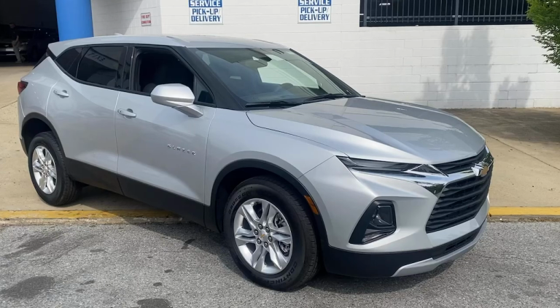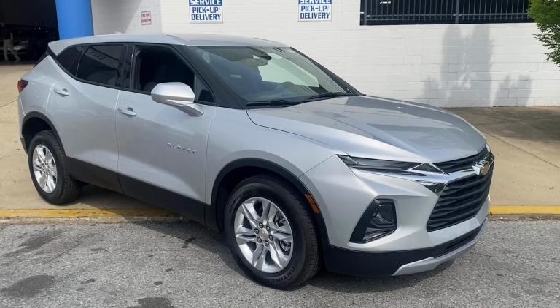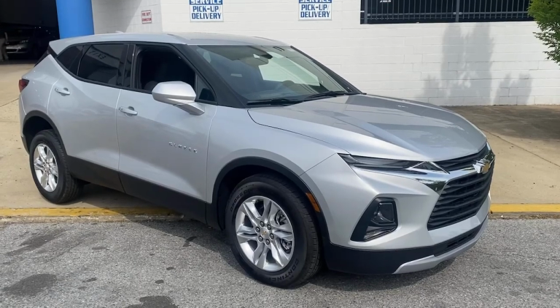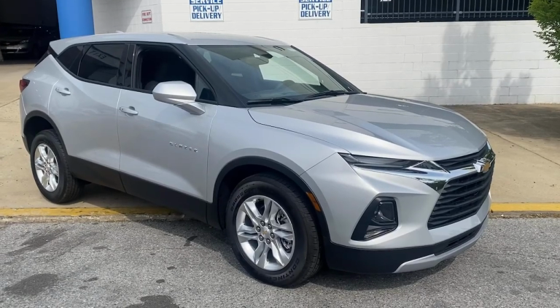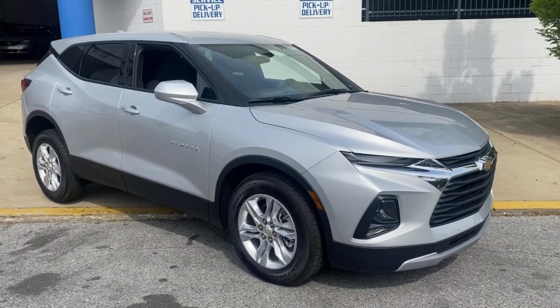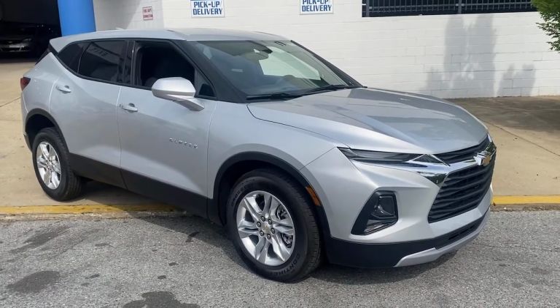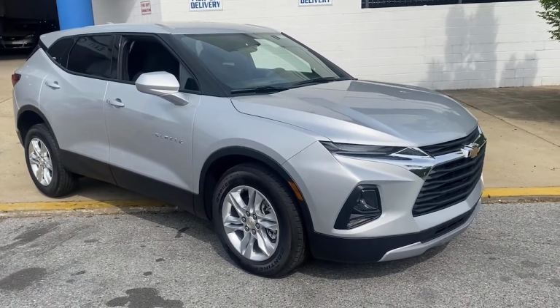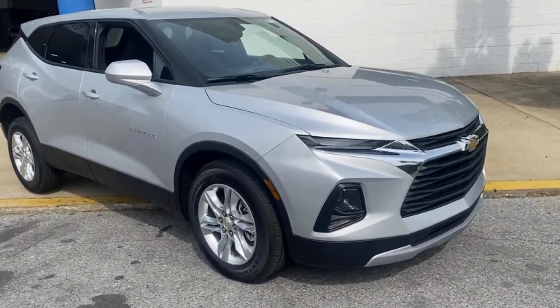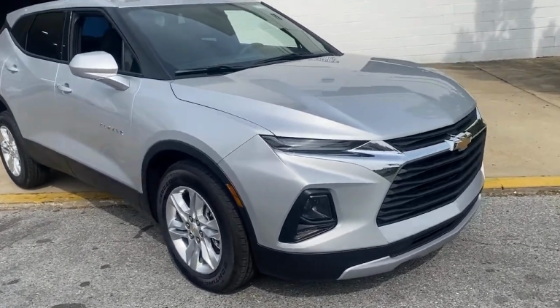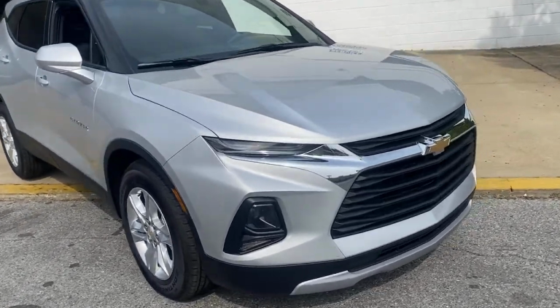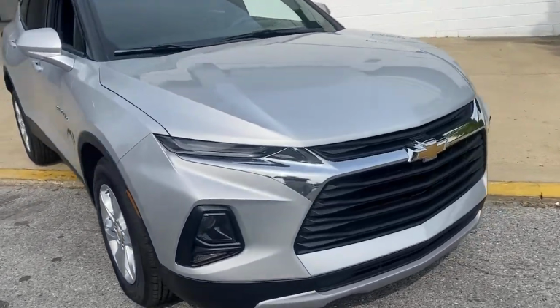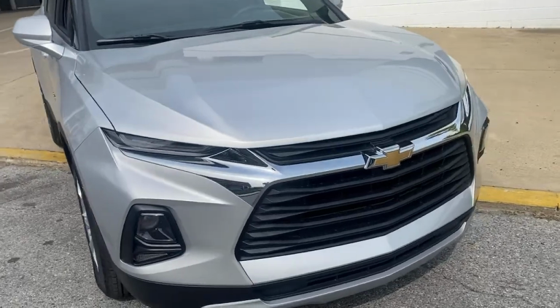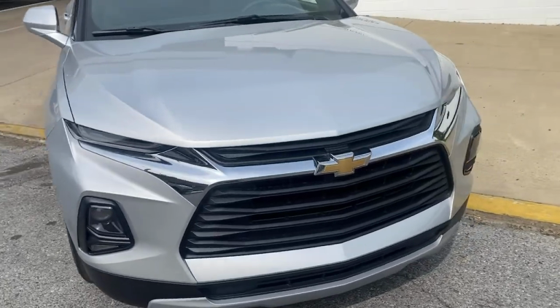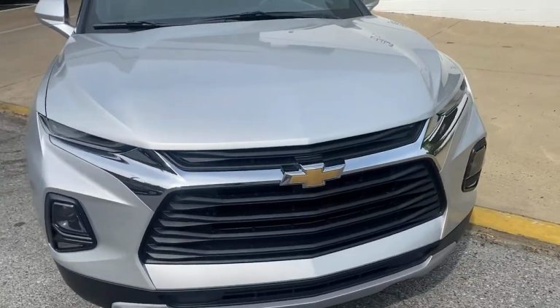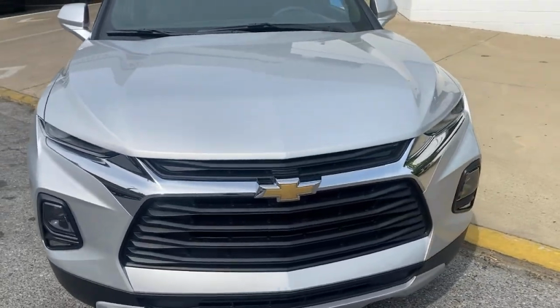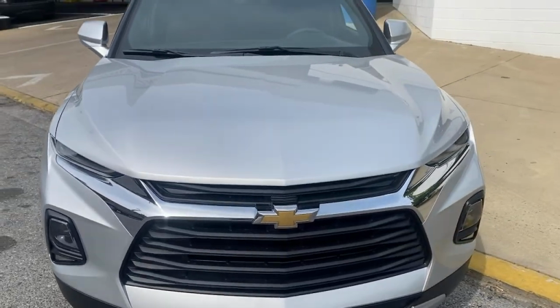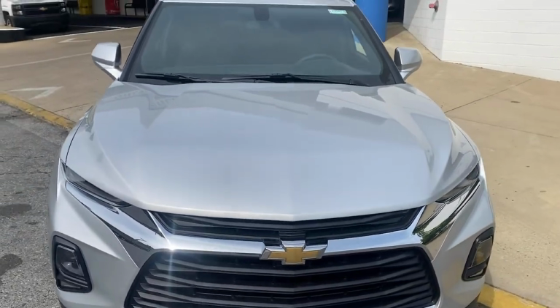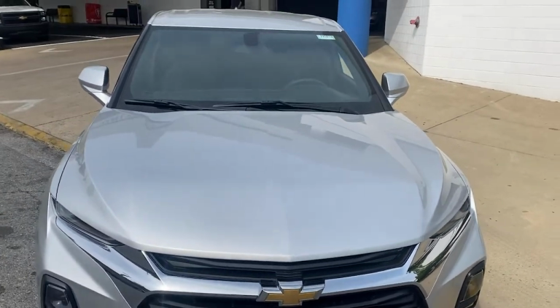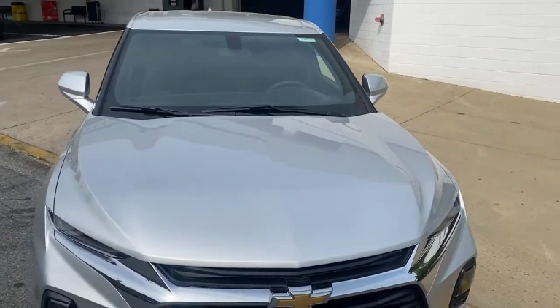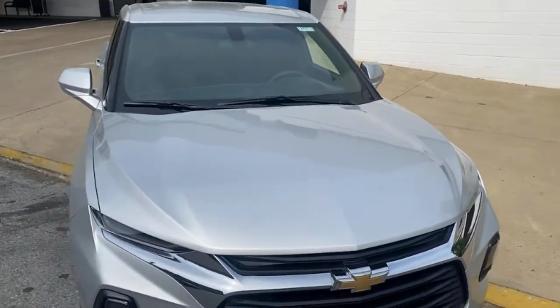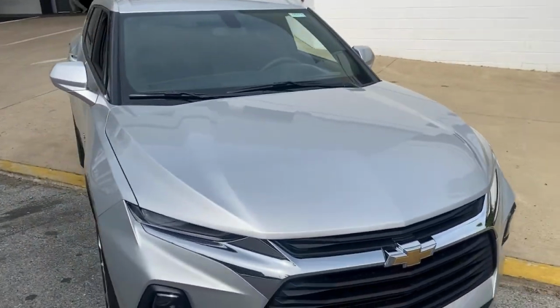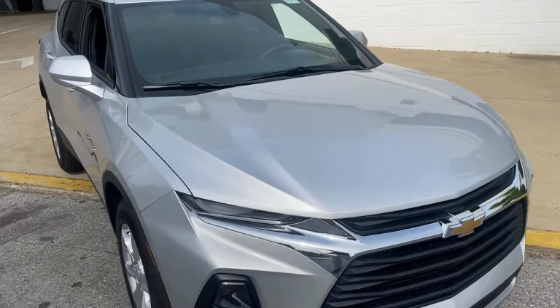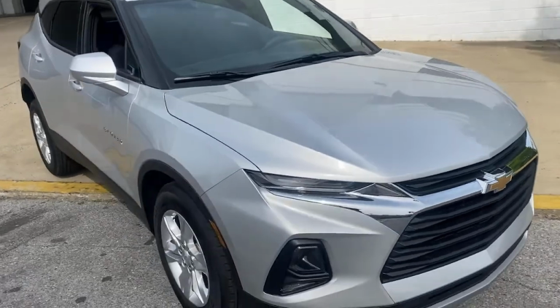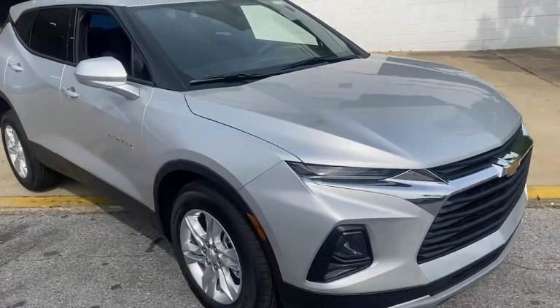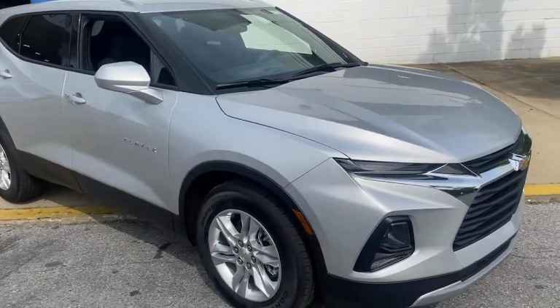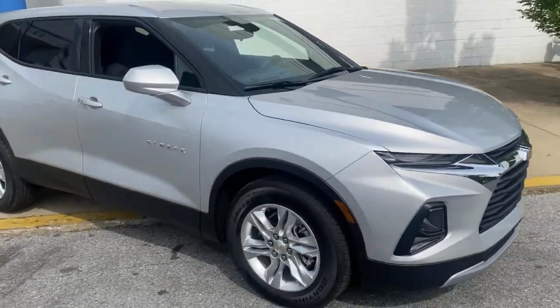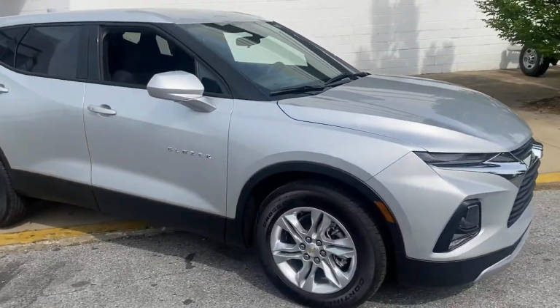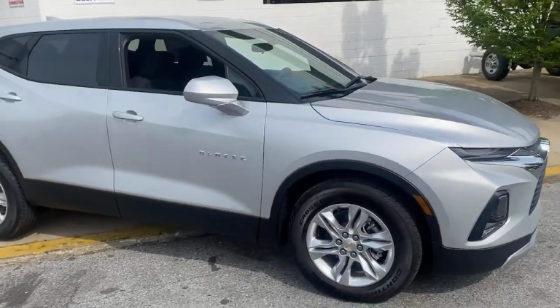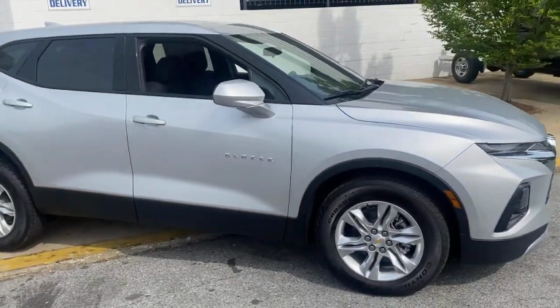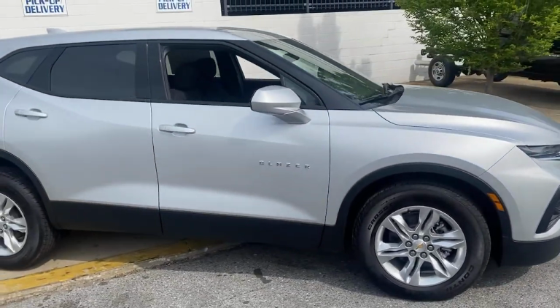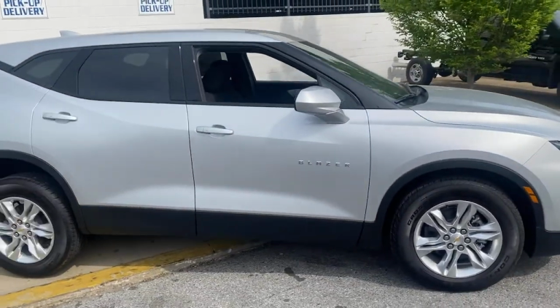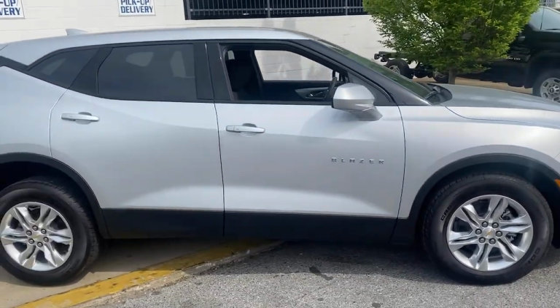This could be the car for you — the 2021 Chevrolet Blazer. Now is the perfect time to start a fresh new chapter in your traveling life. Take a closer look at this vehicle. Its design and features represent an outstanding value.